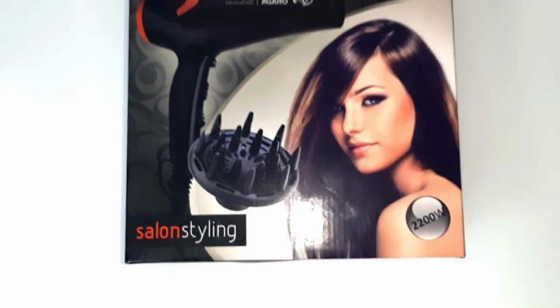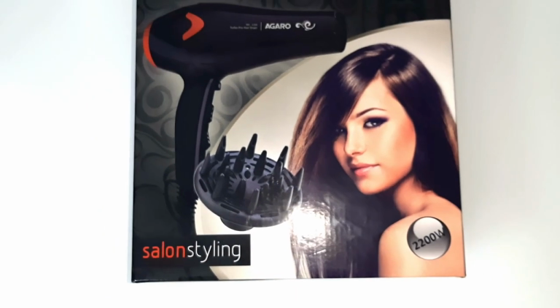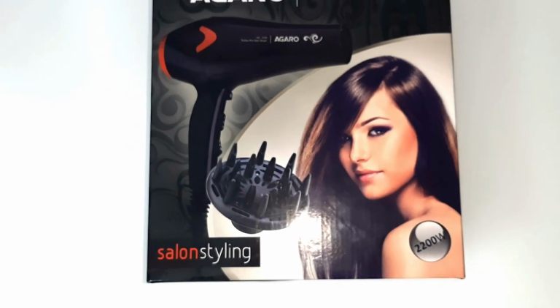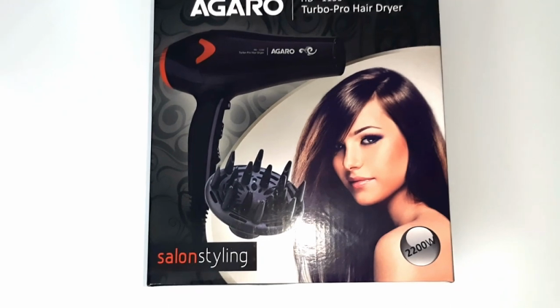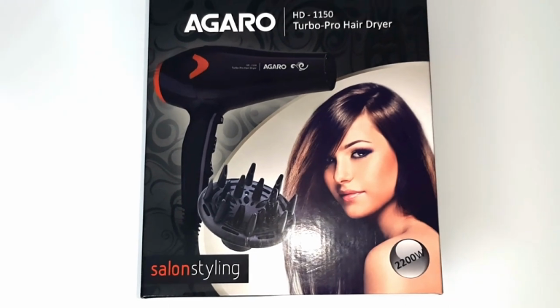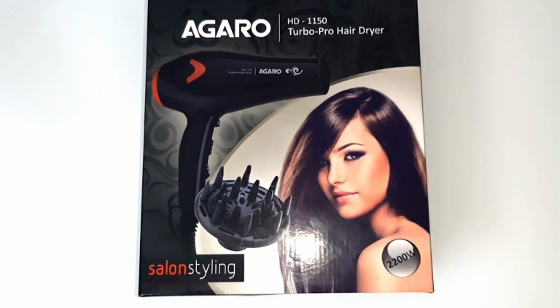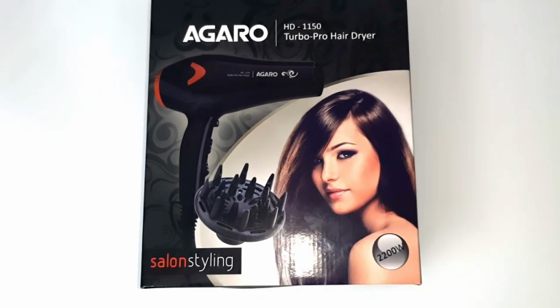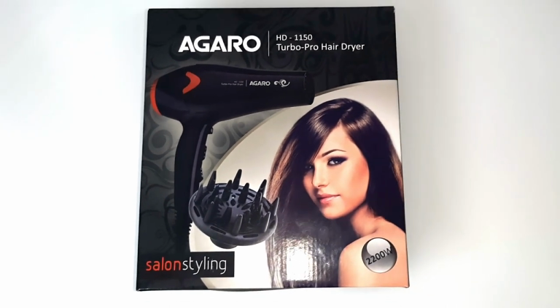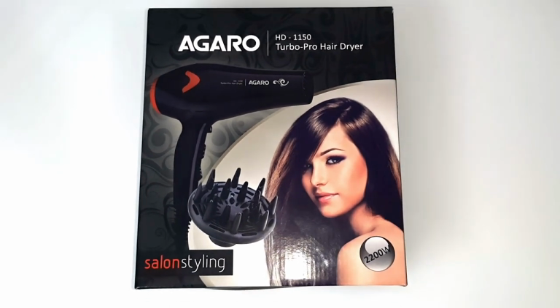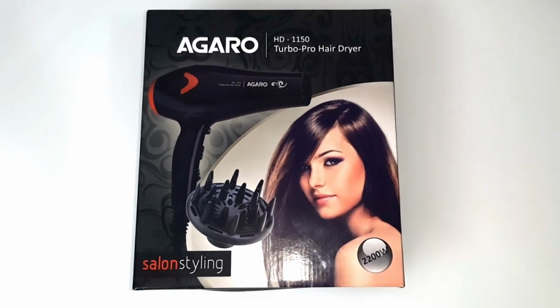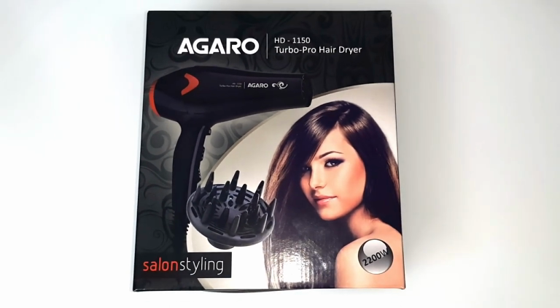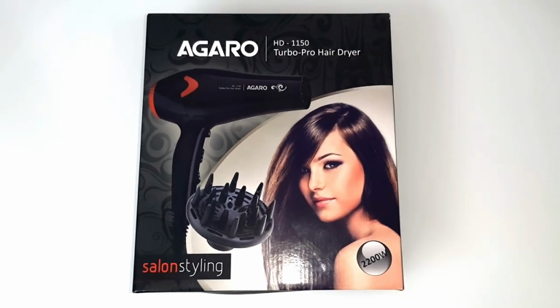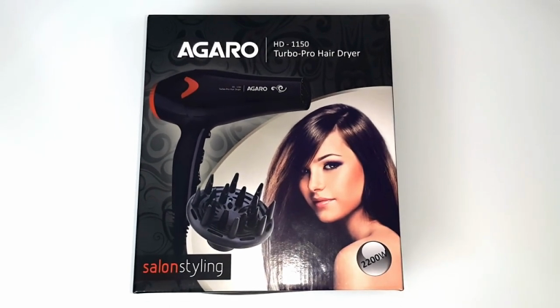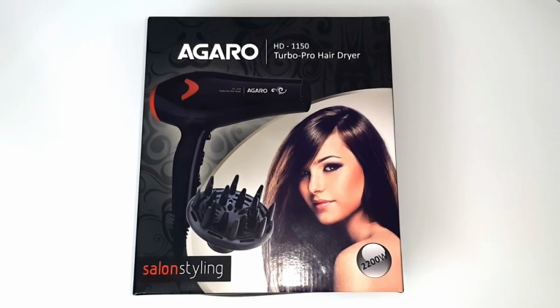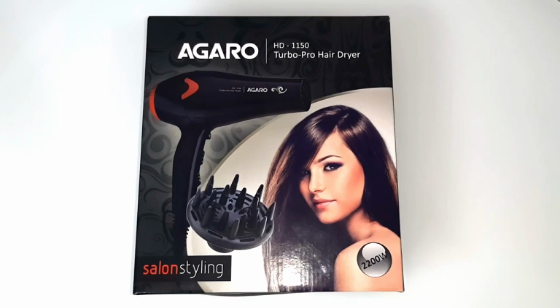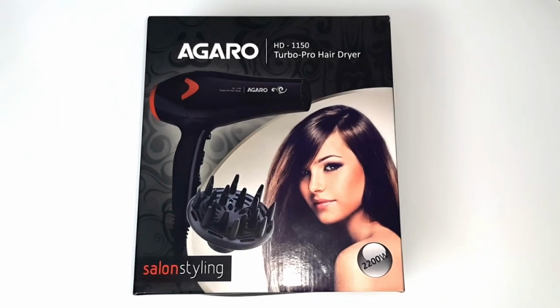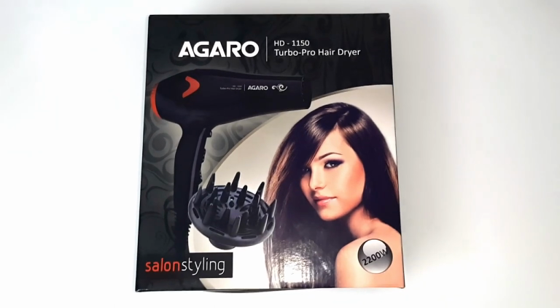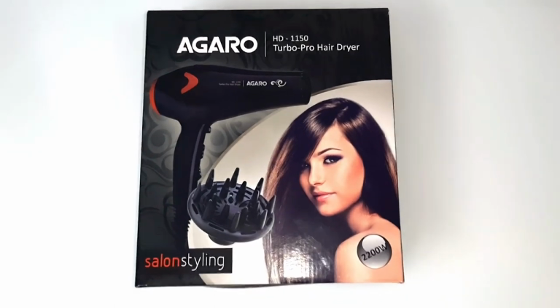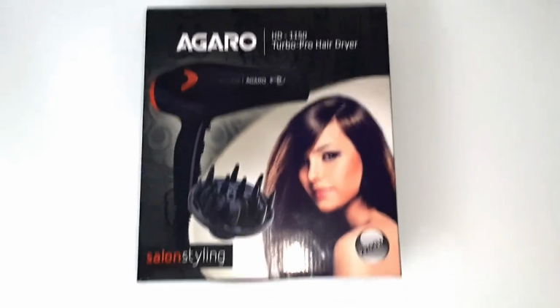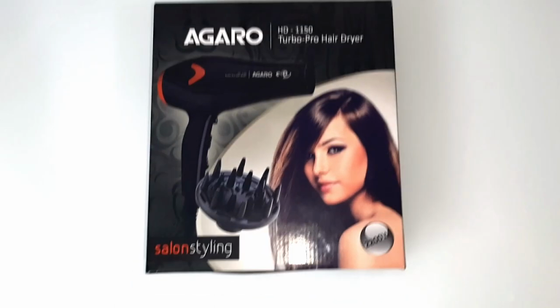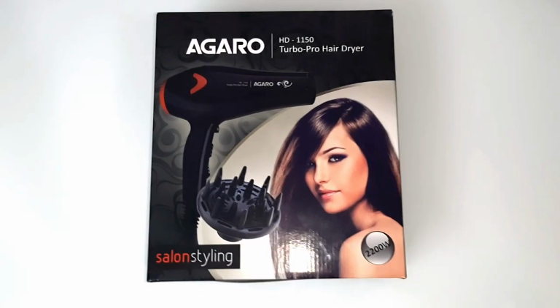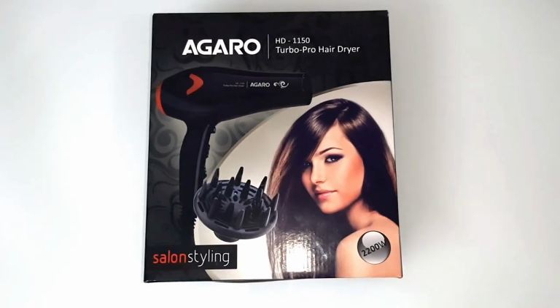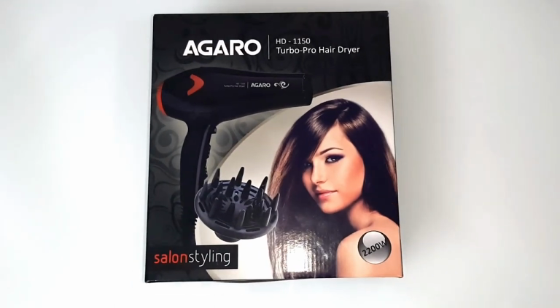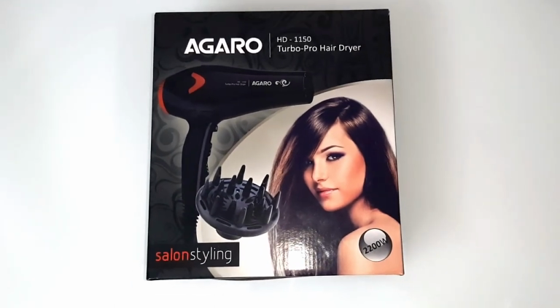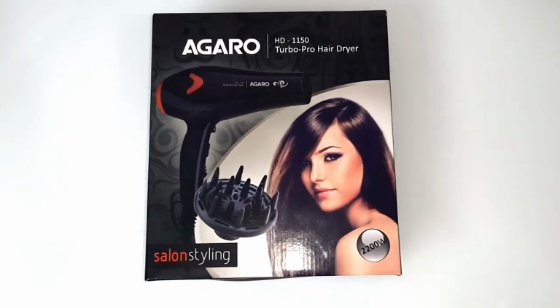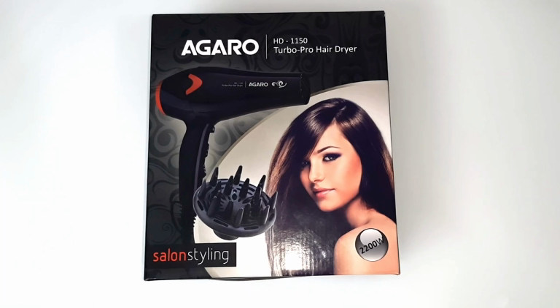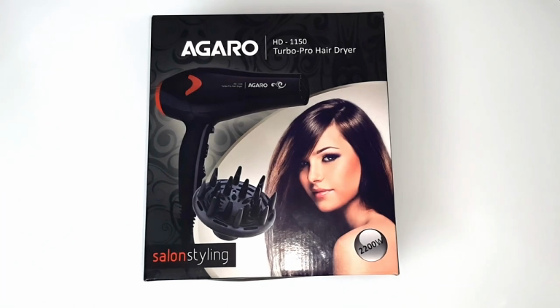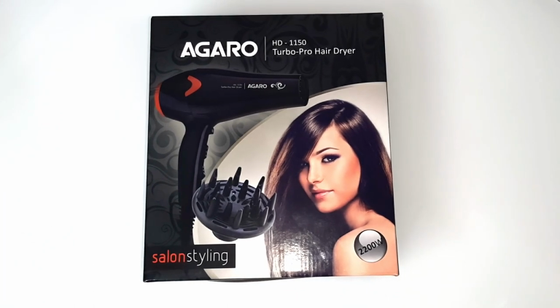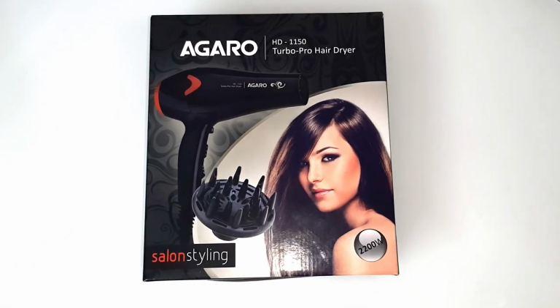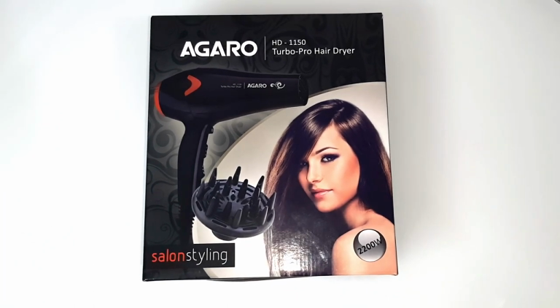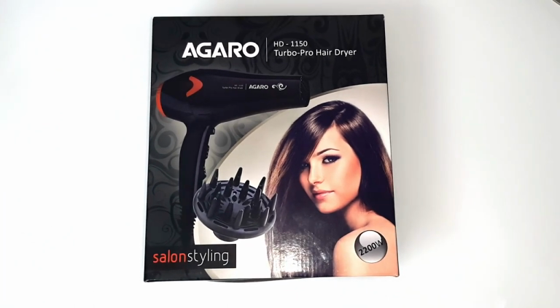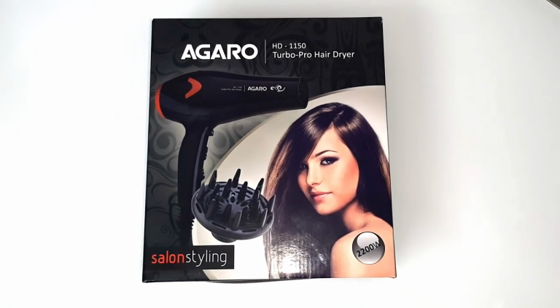This is how it comes packaged when you received it. Here you can see the model number HD 1150 Turbo Pro. It's a professional hairdryer with a power of 2200 watts.